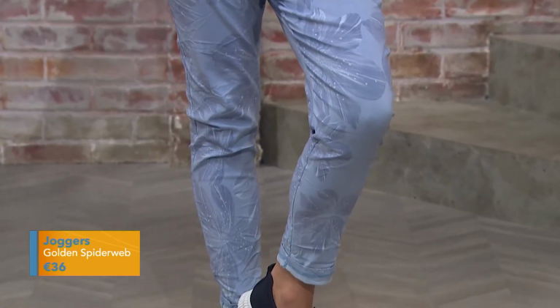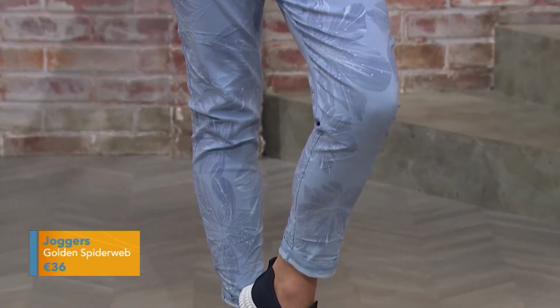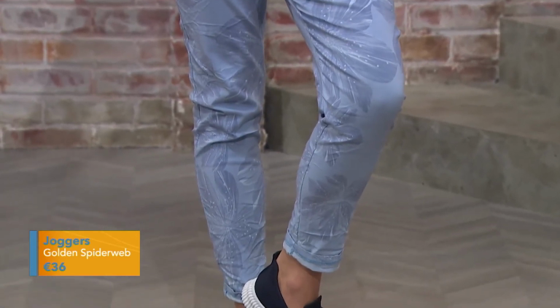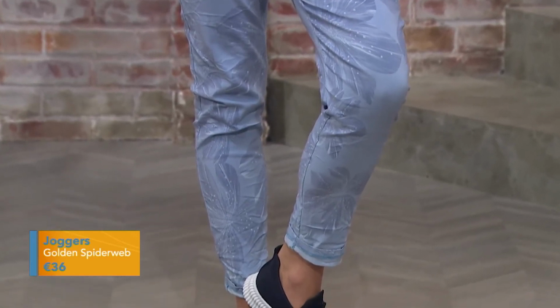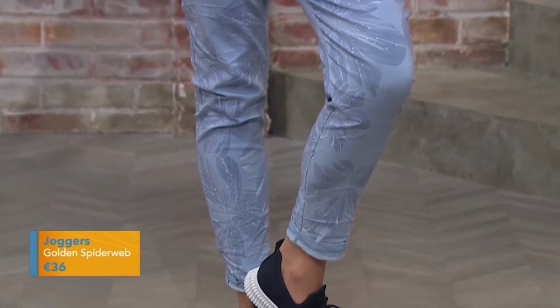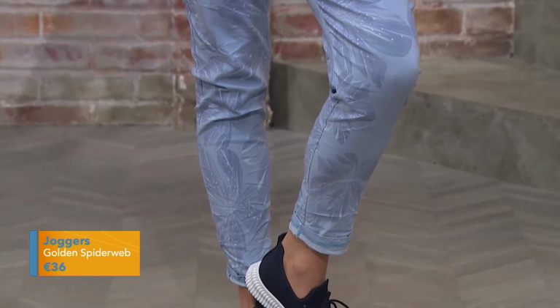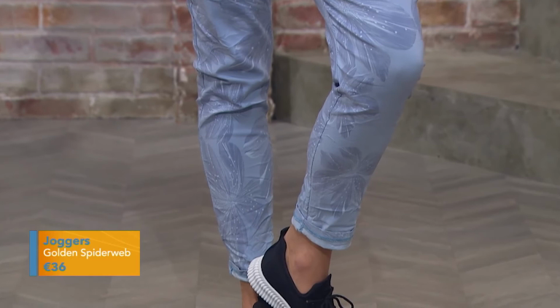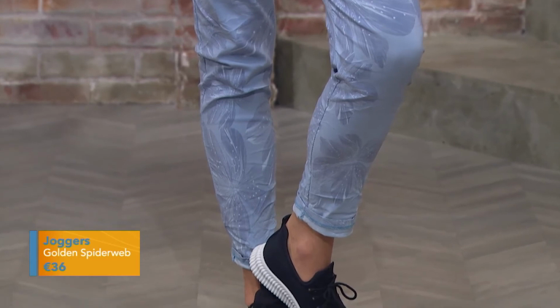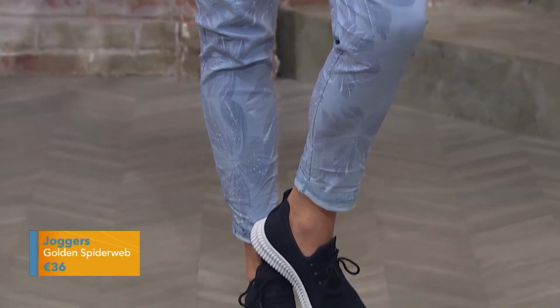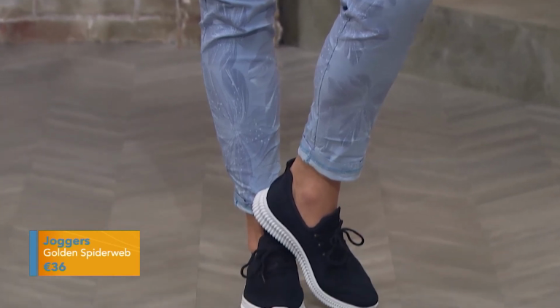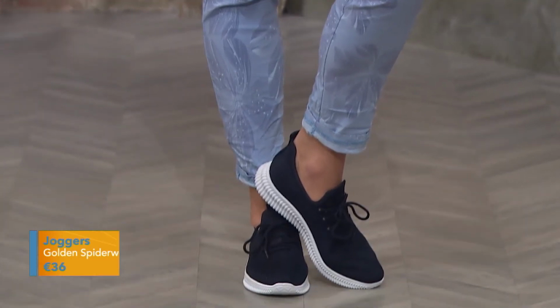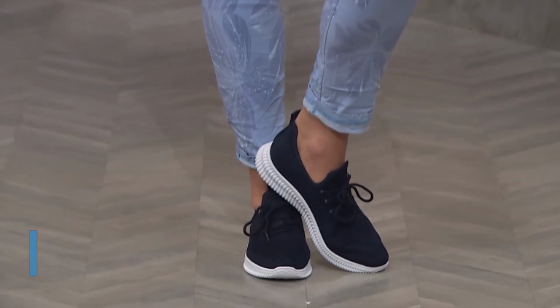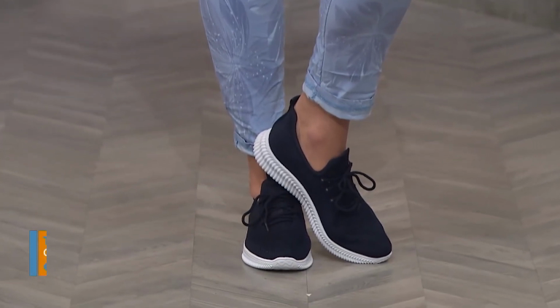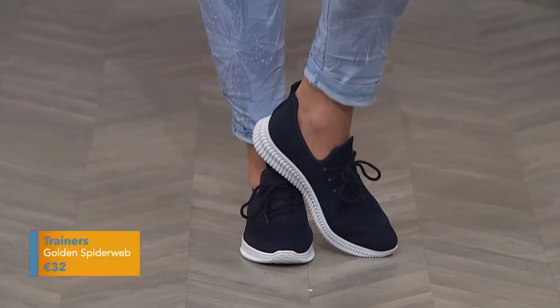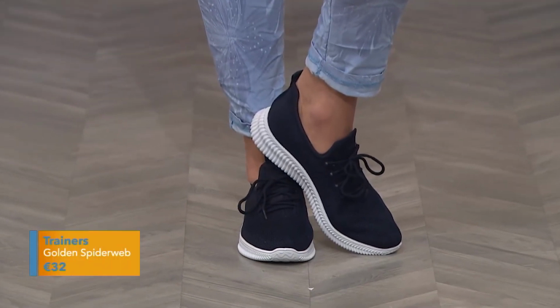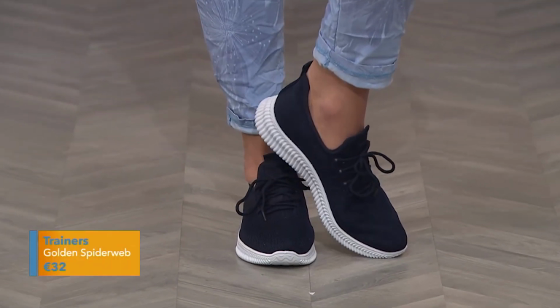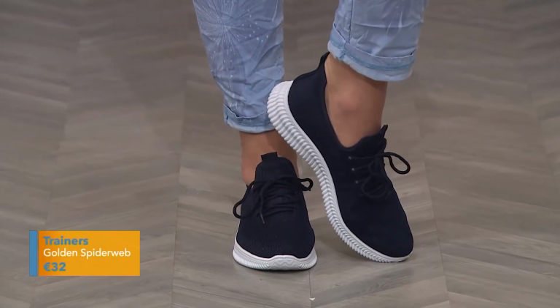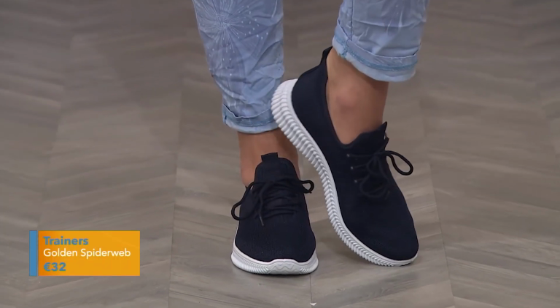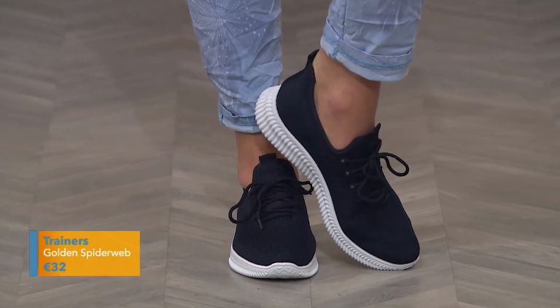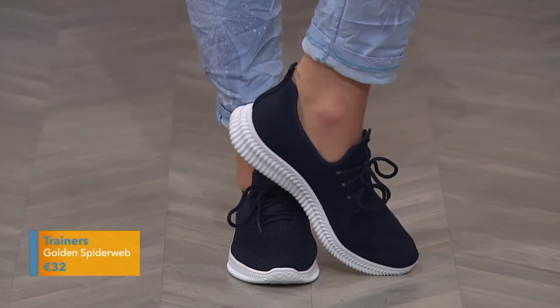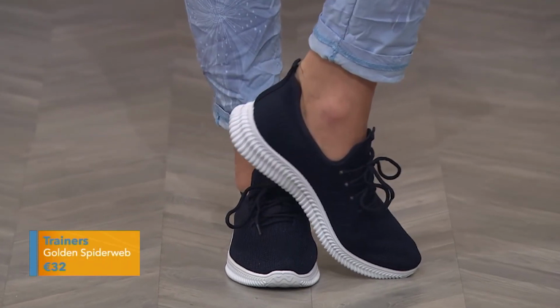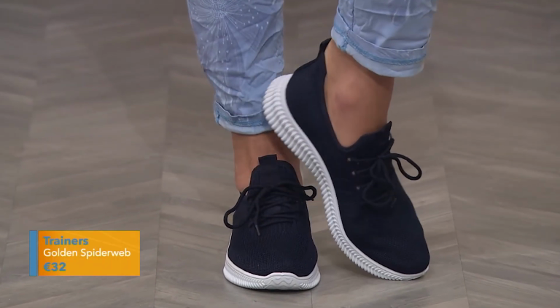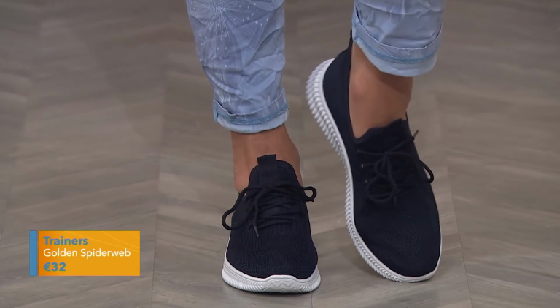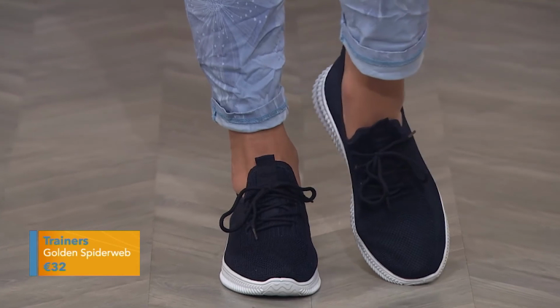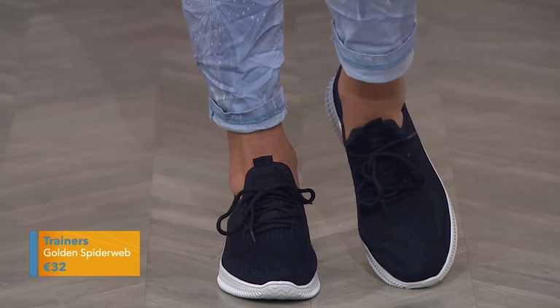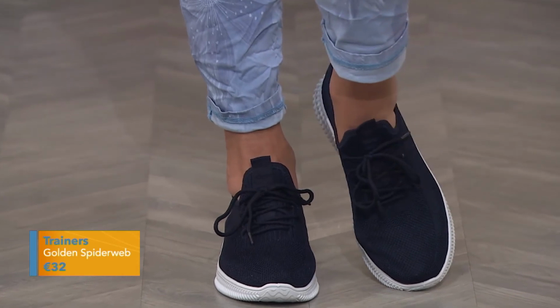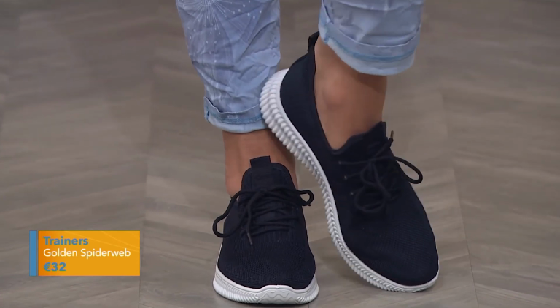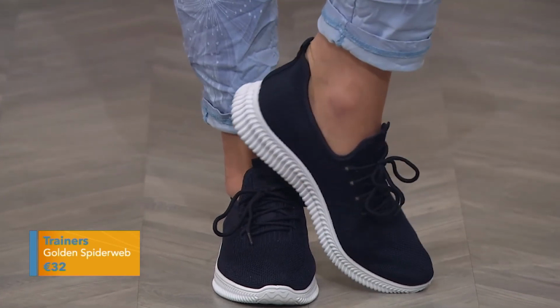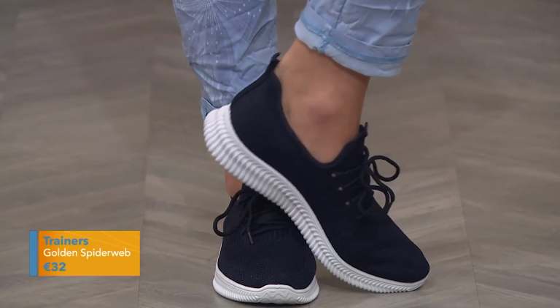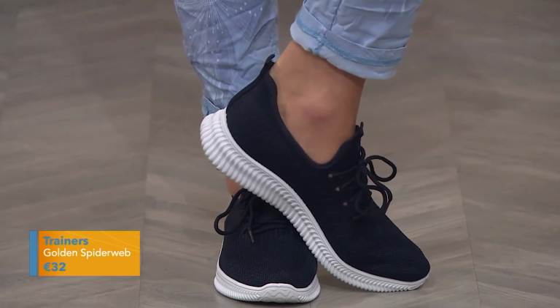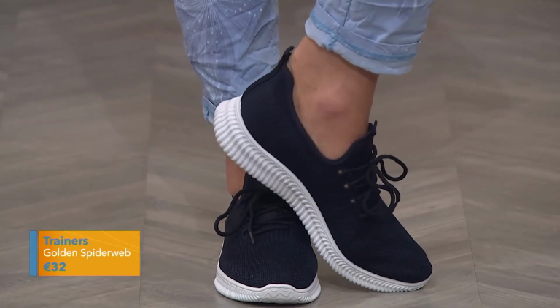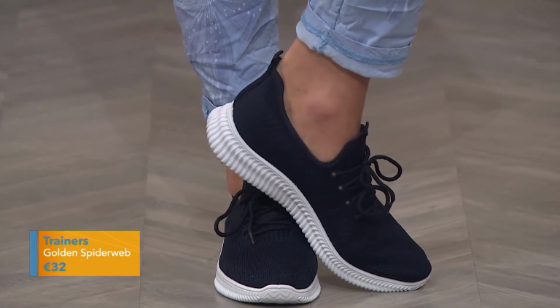These are also available in dove gray and fuchsia pink. The trainers are great as well — they're fabric and available in sizes 36 to 41. Navy trainers, you can't go wrong.